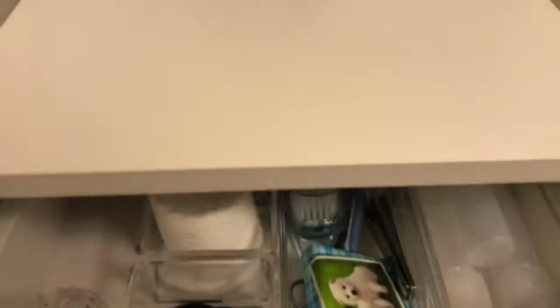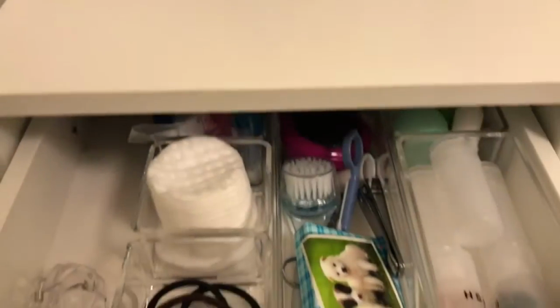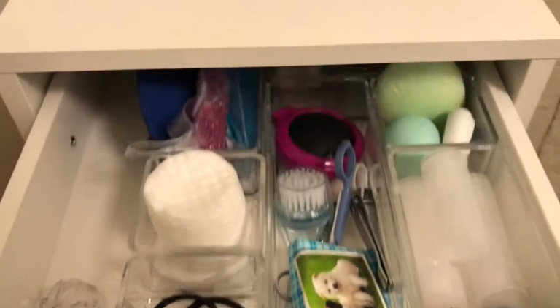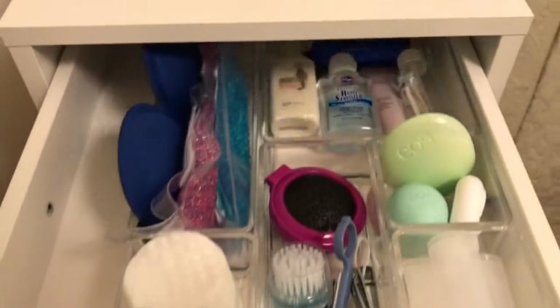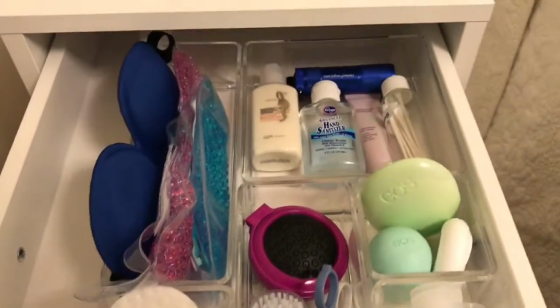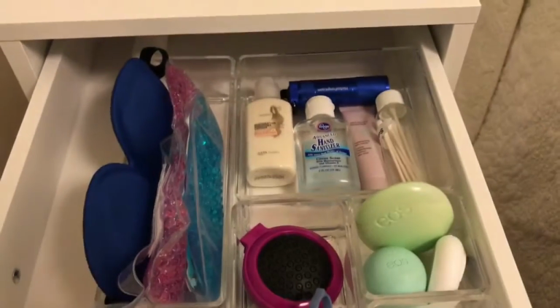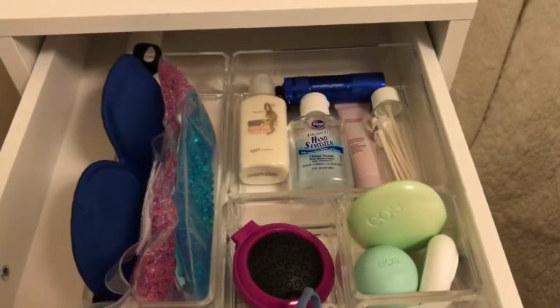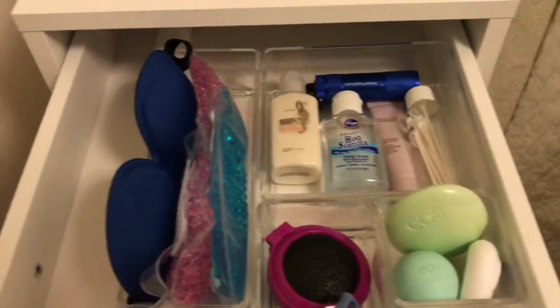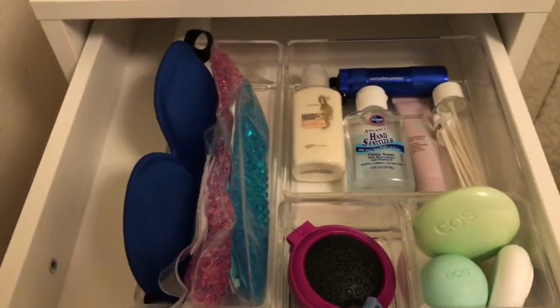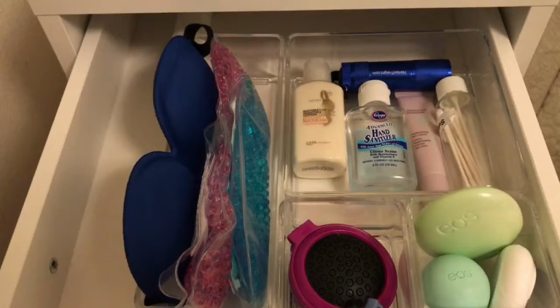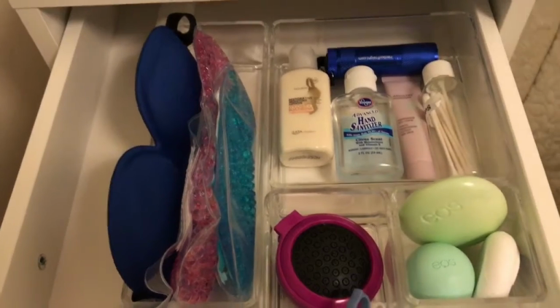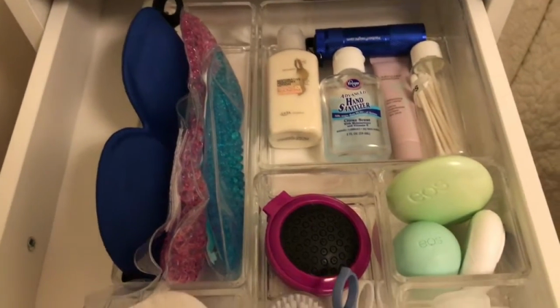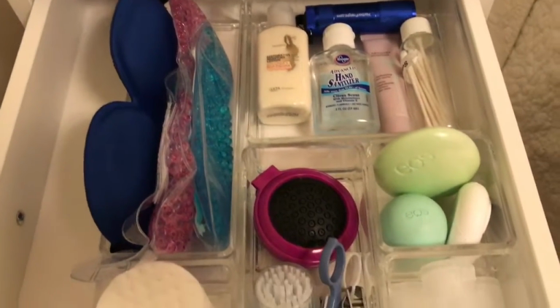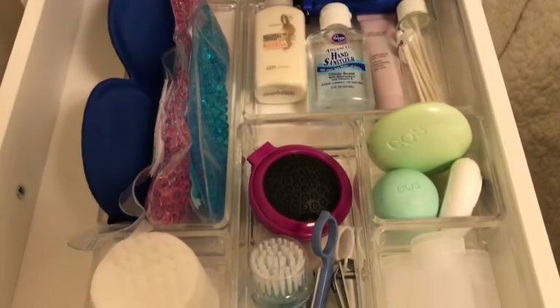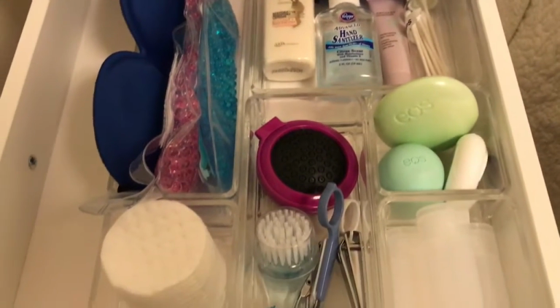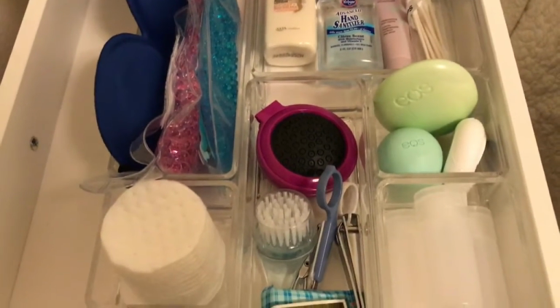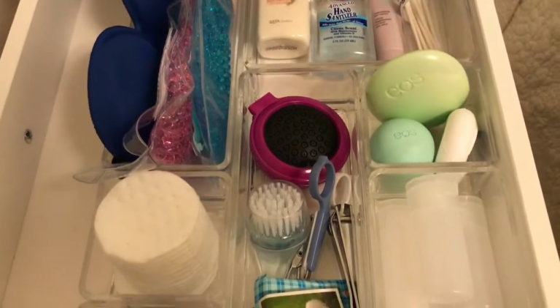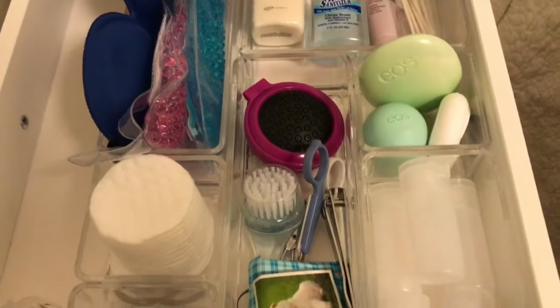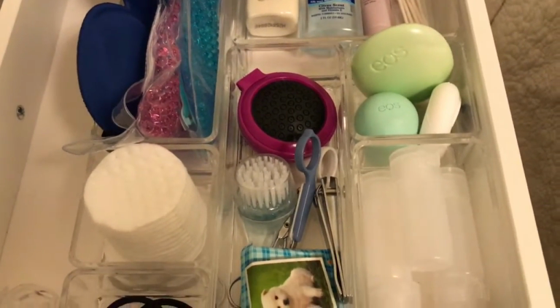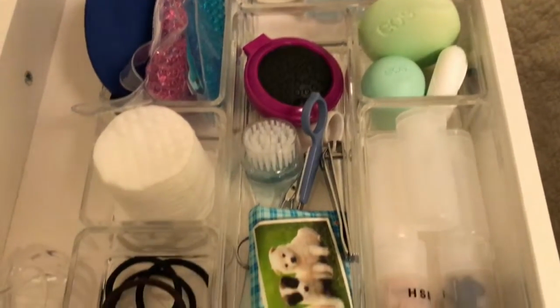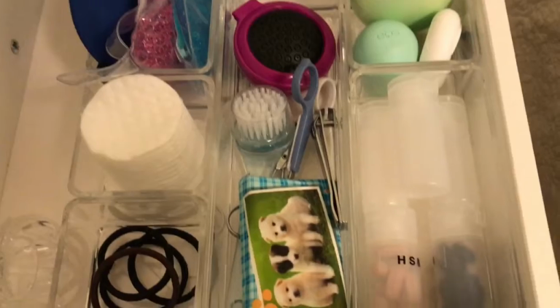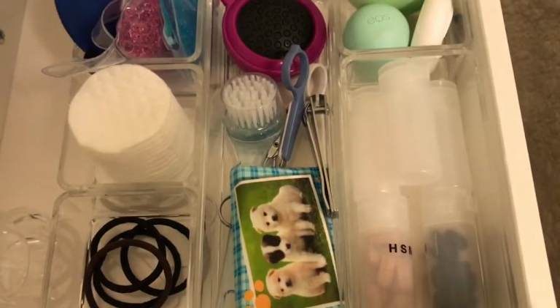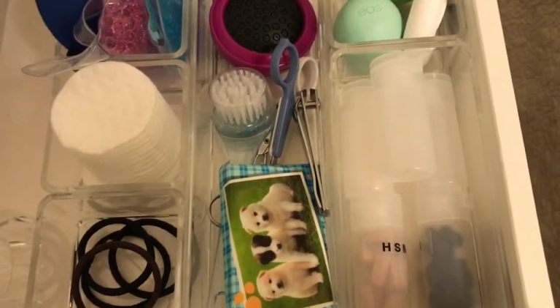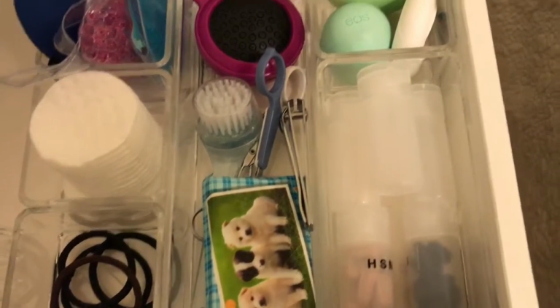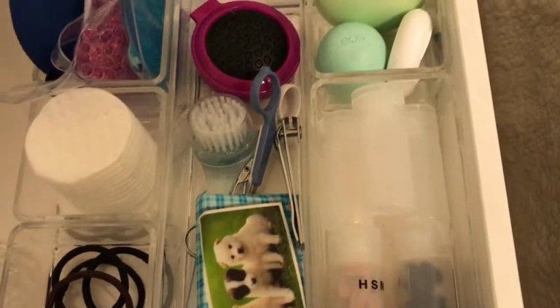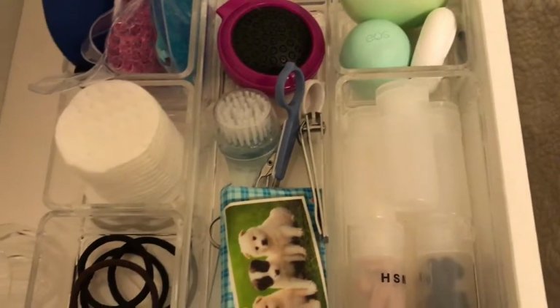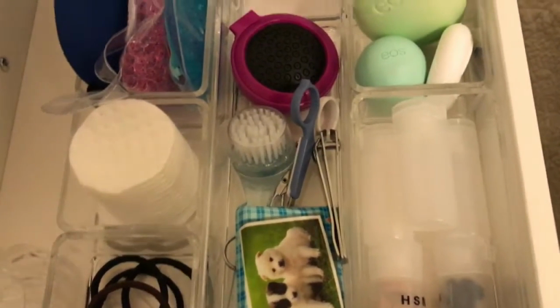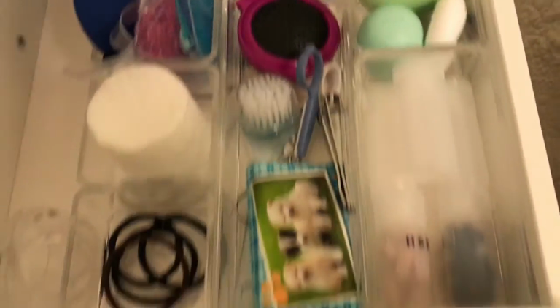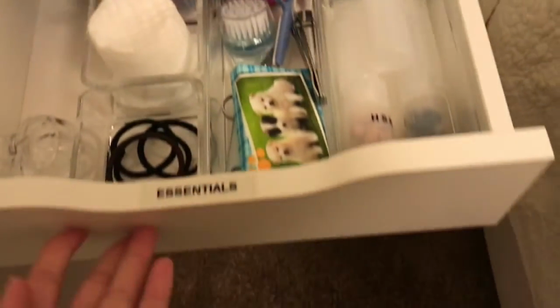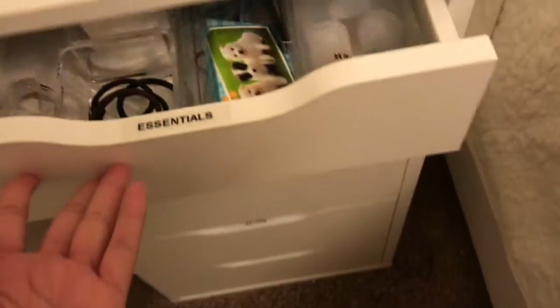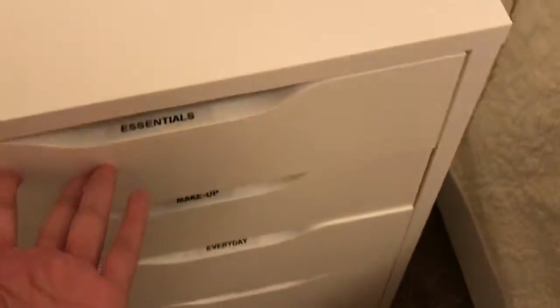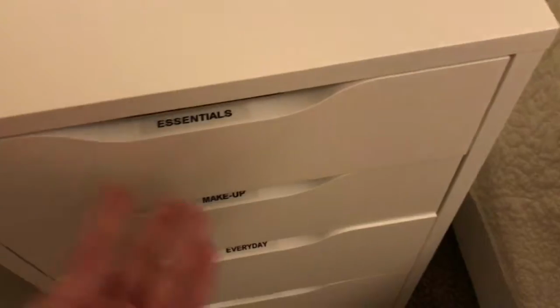I have my essentials on top that I always grab when I'm in bed — little things I use, always on the grab: my little bands and my vitamins.